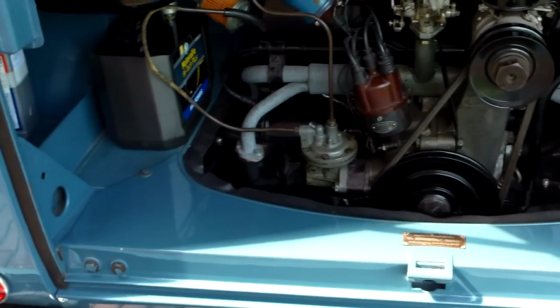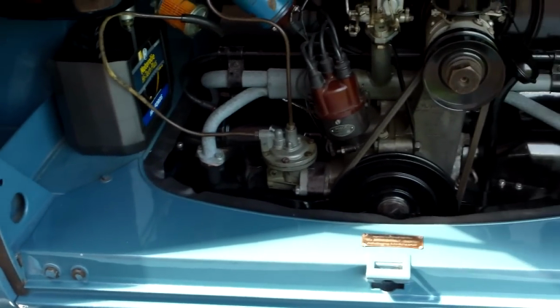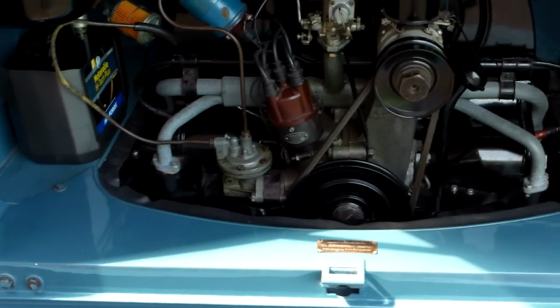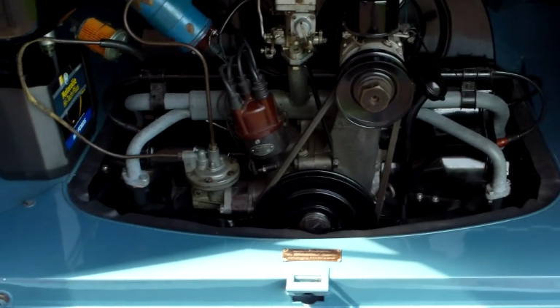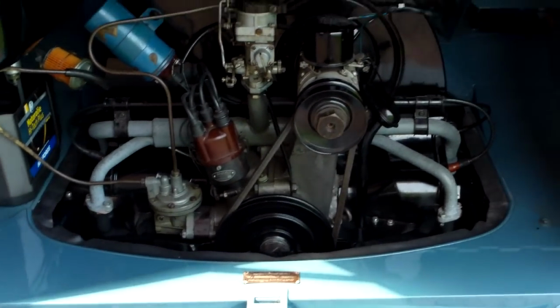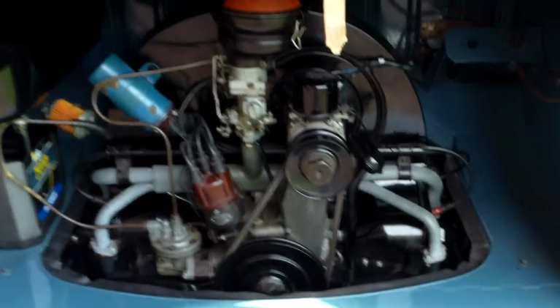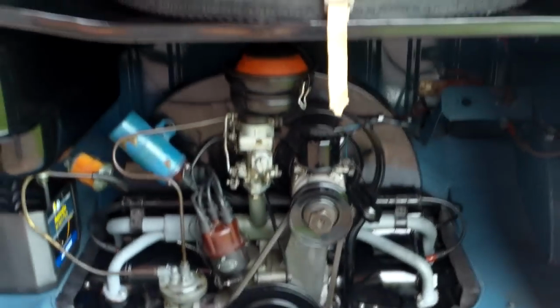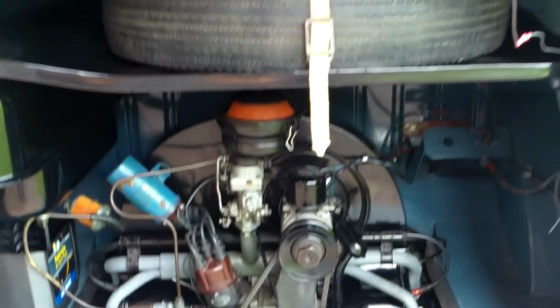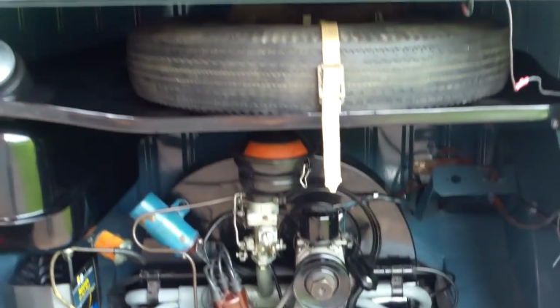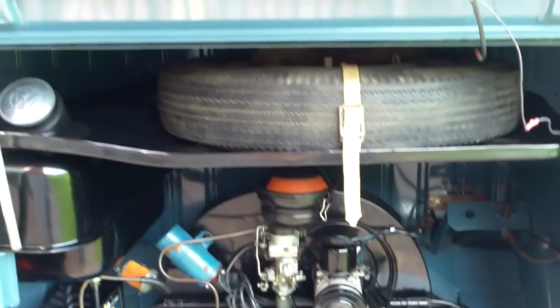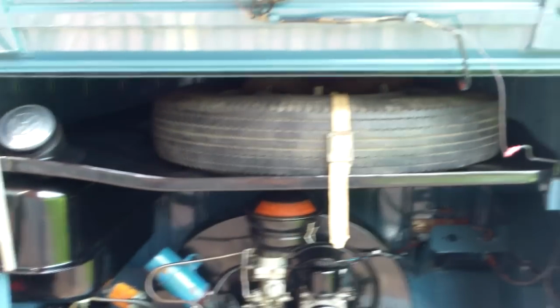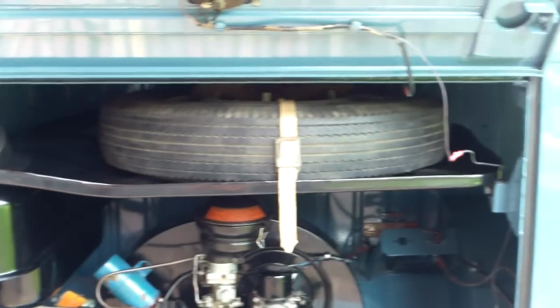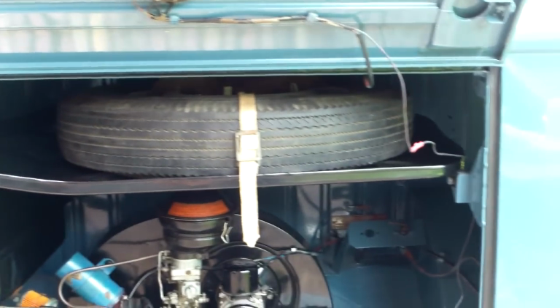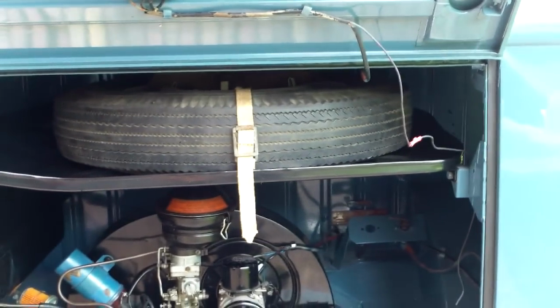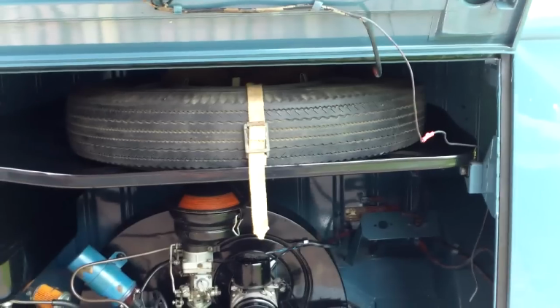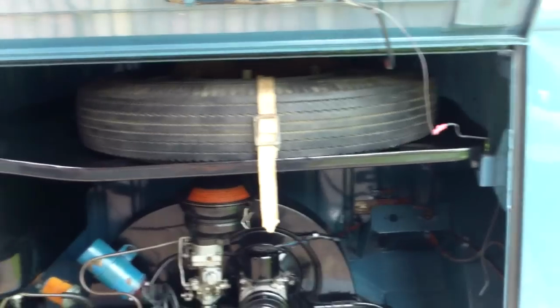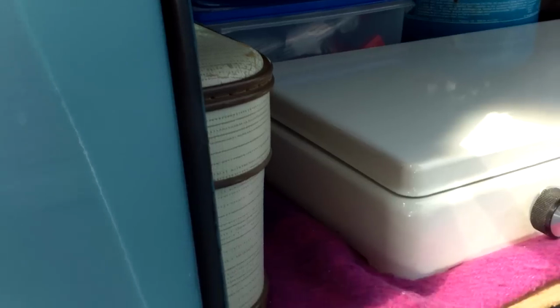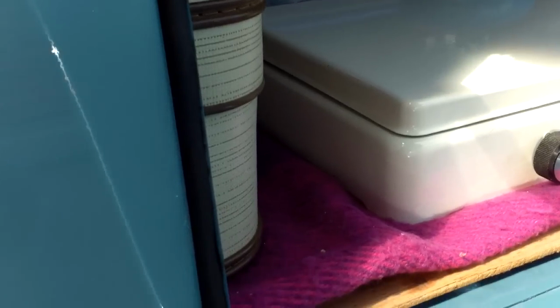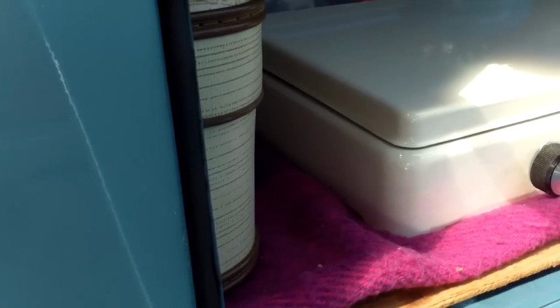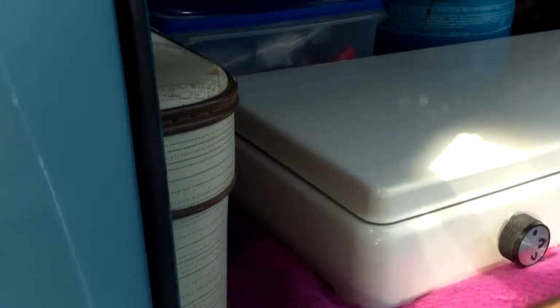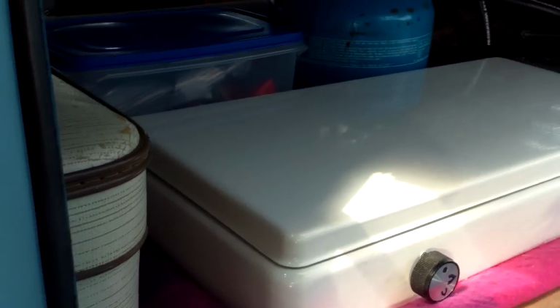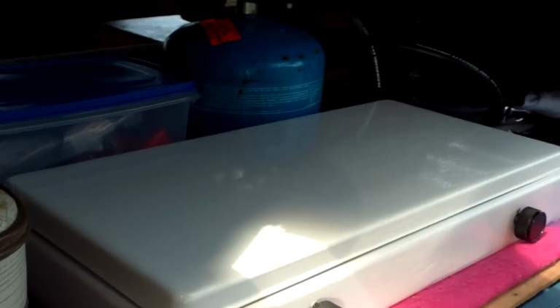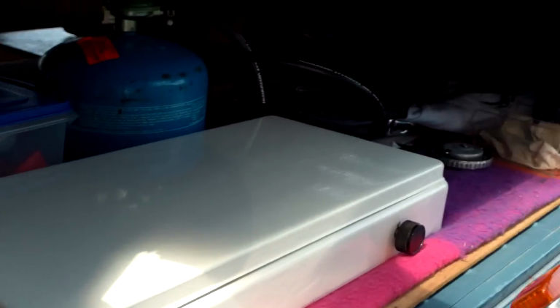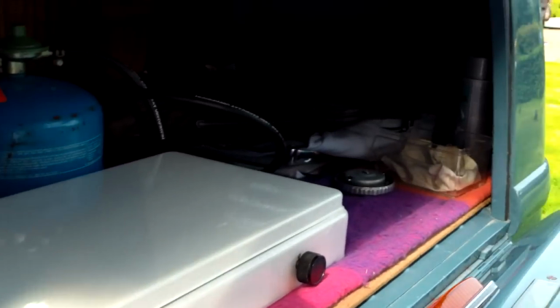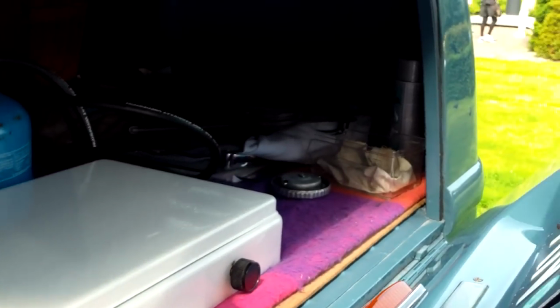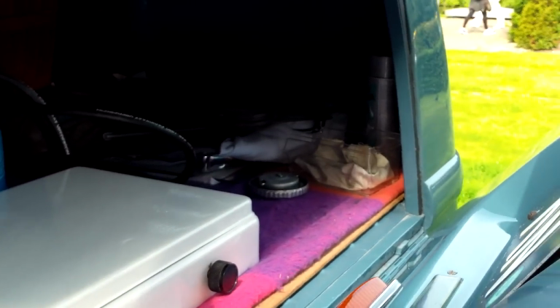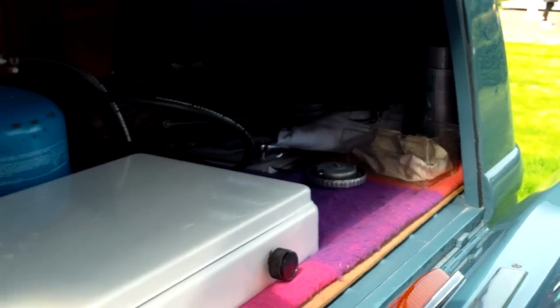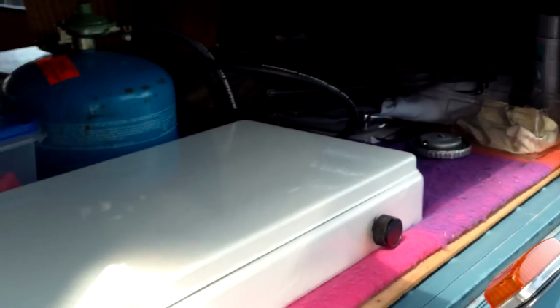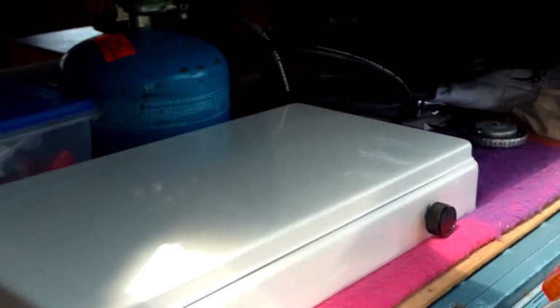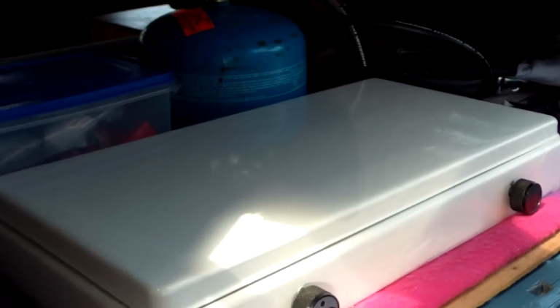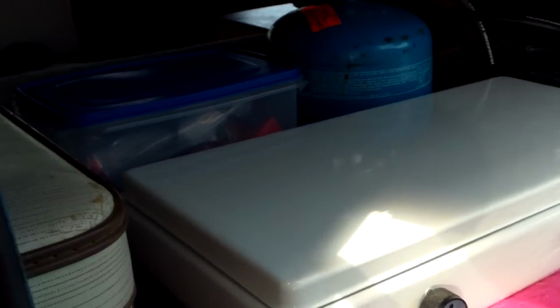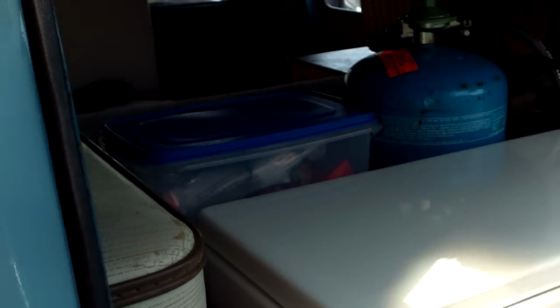Nice clean engine. Spare wheel up above there. RV conversion — make a nice cup of coffee.